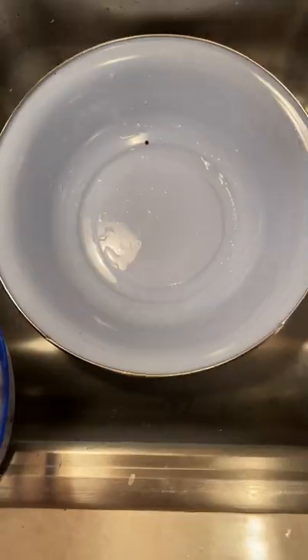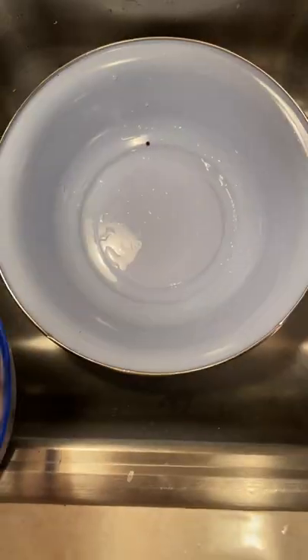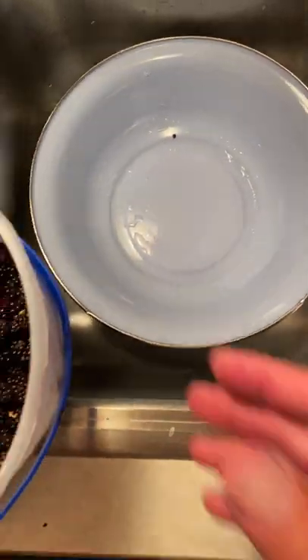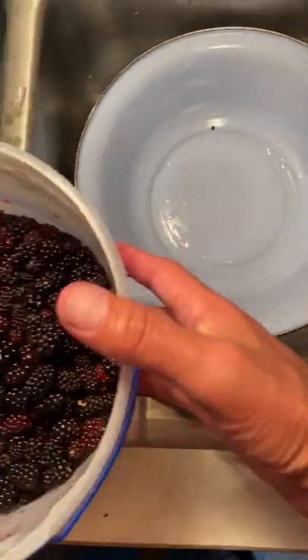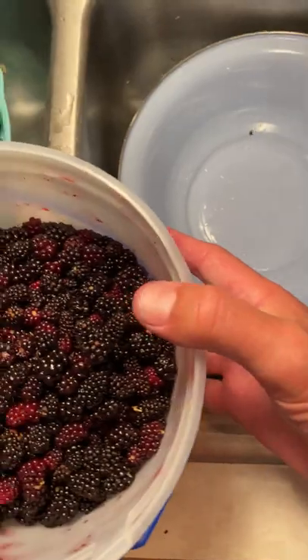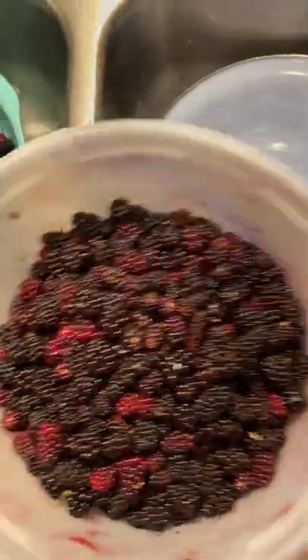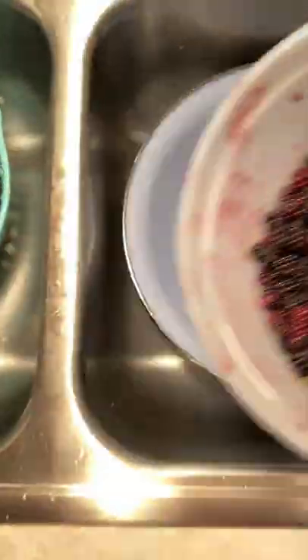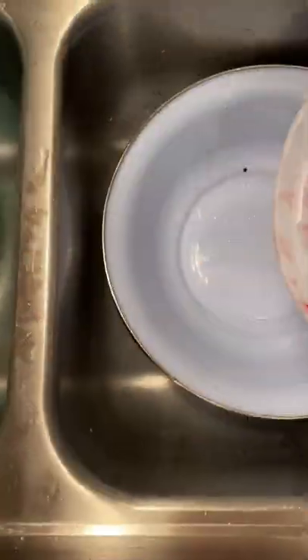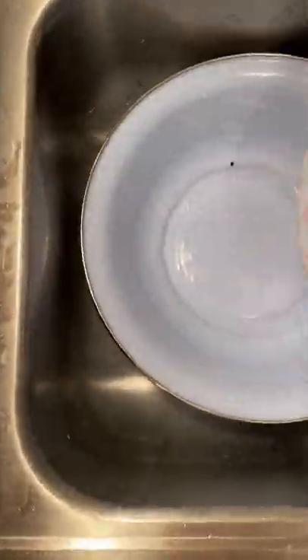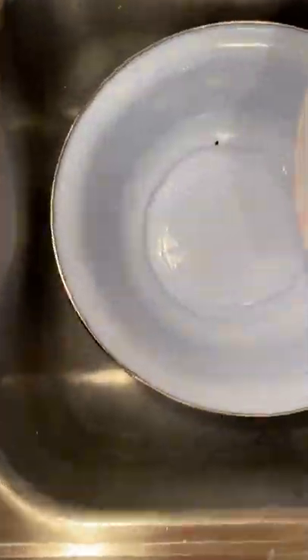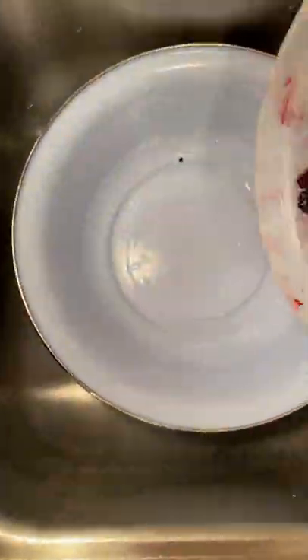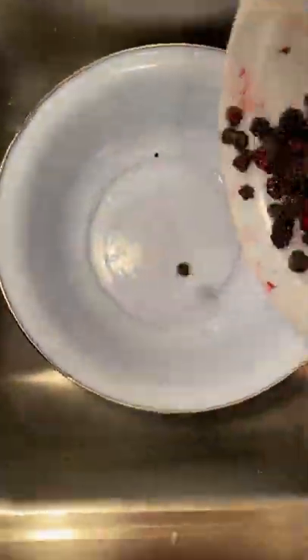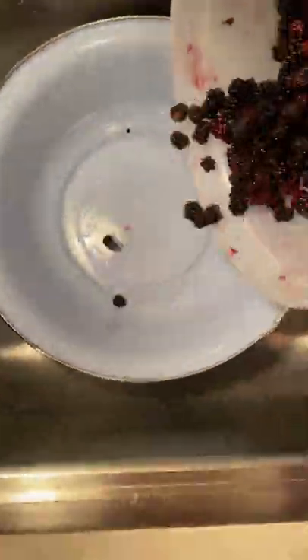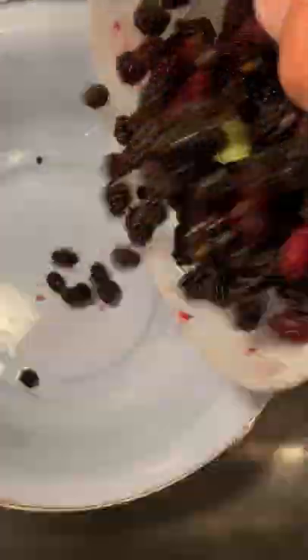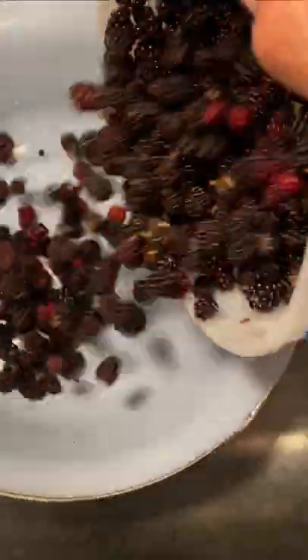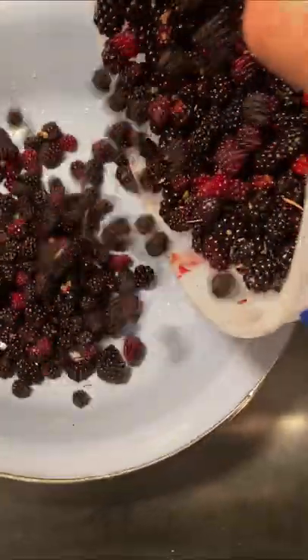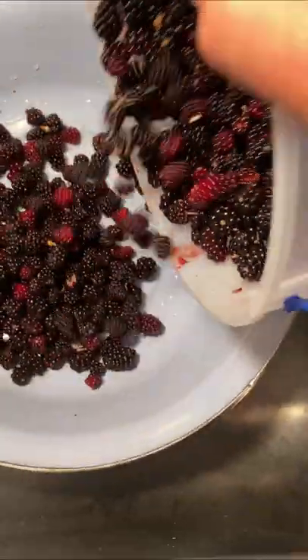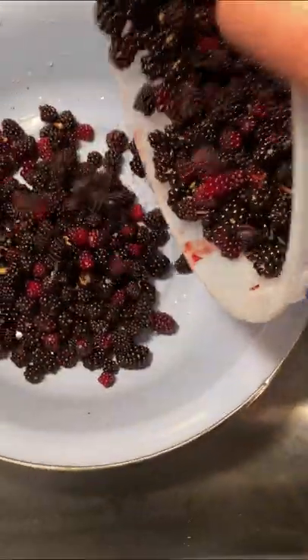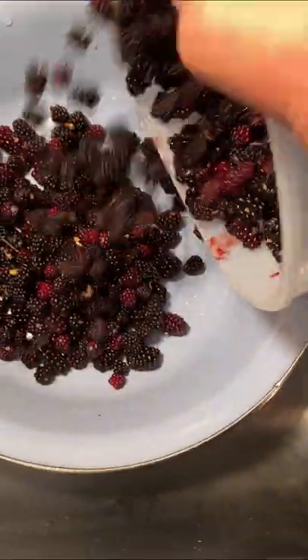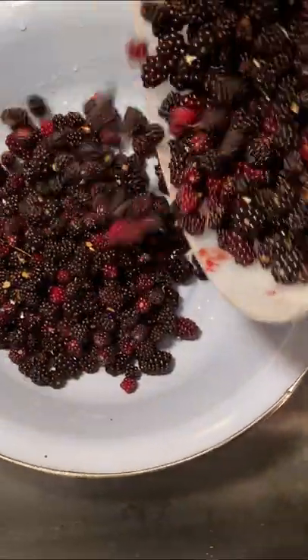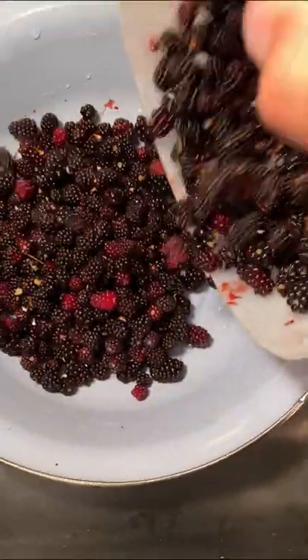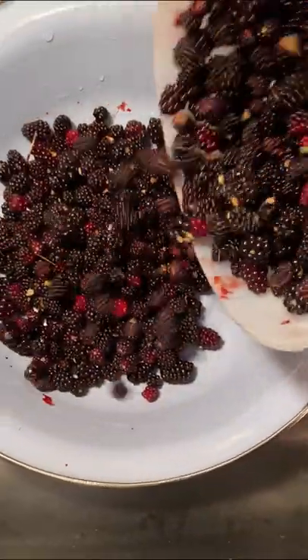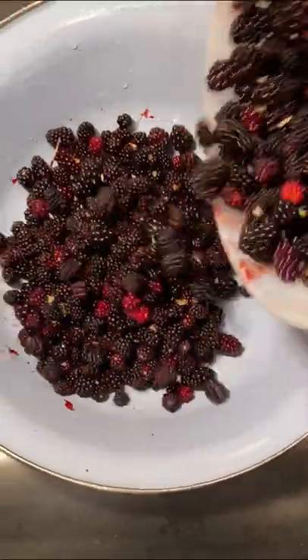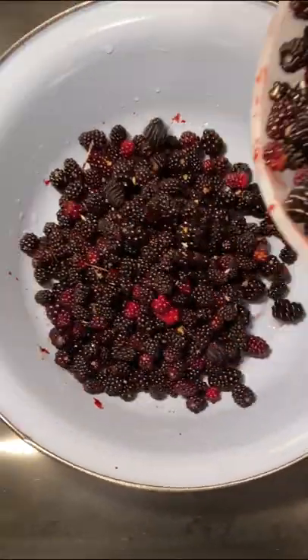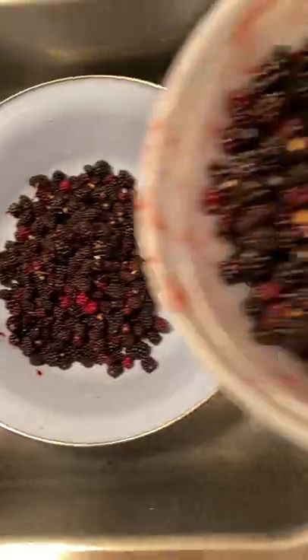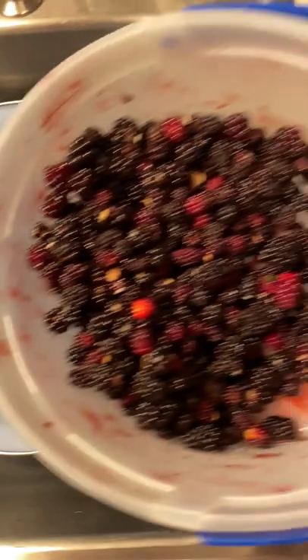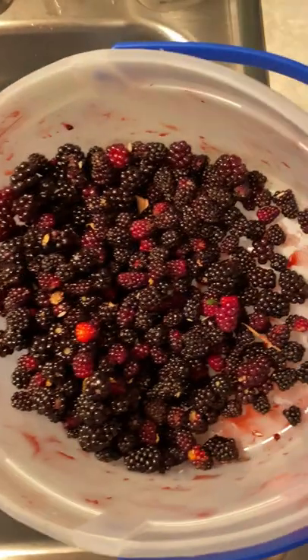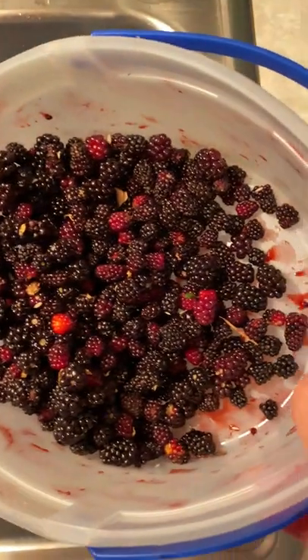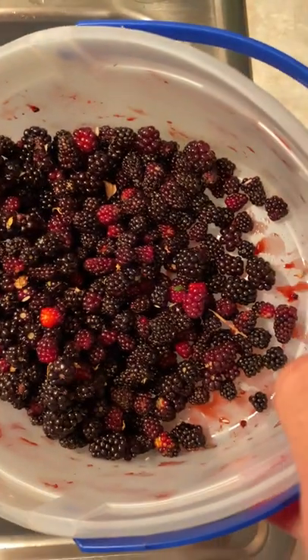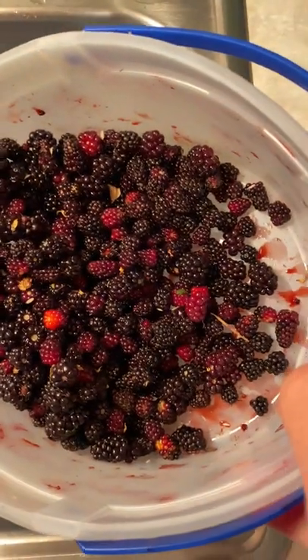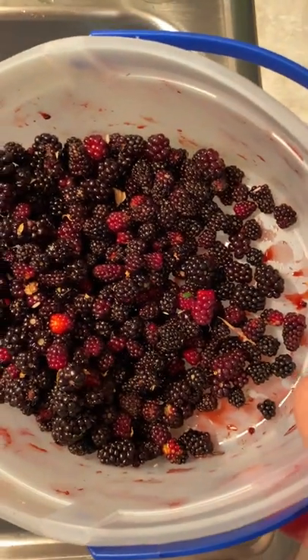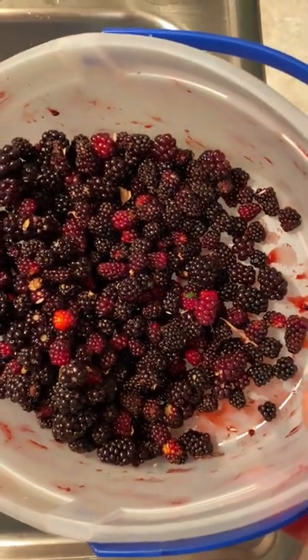Get a large bowl and dump two cups of berries into the bowl. You can see a lot of the debris and needles from picking the berries.